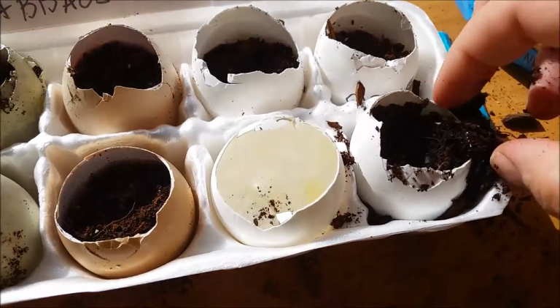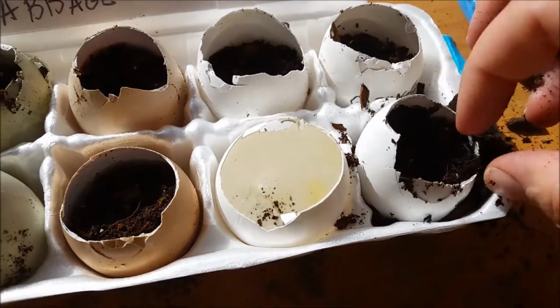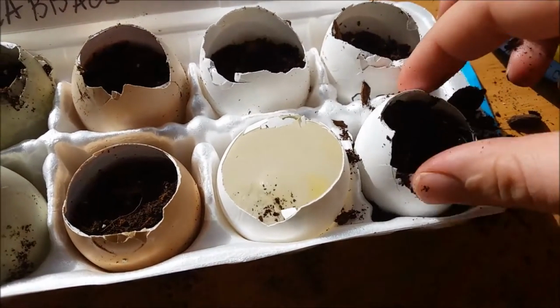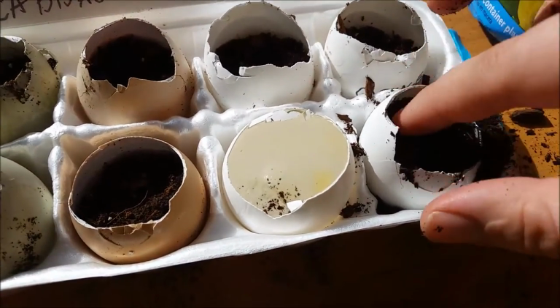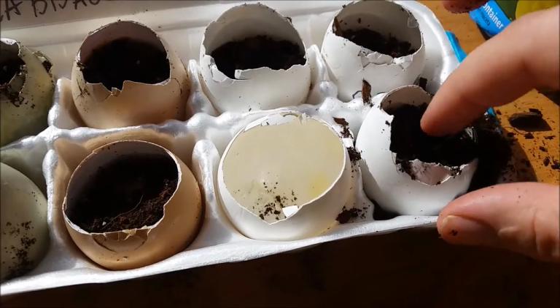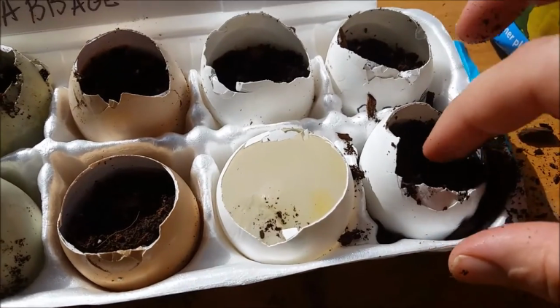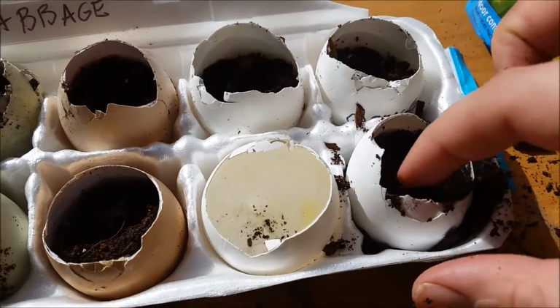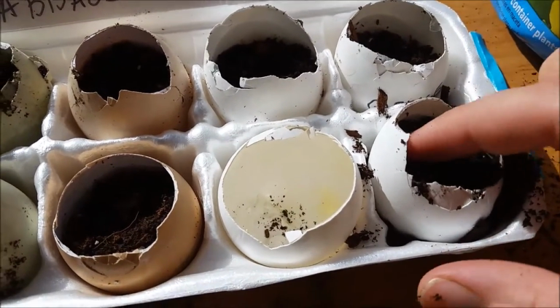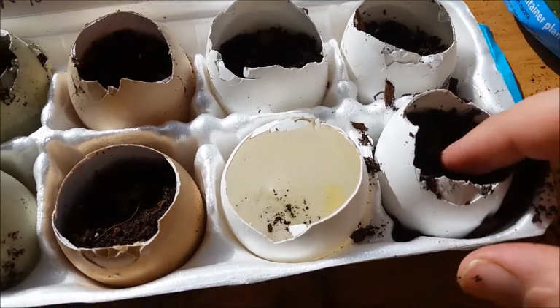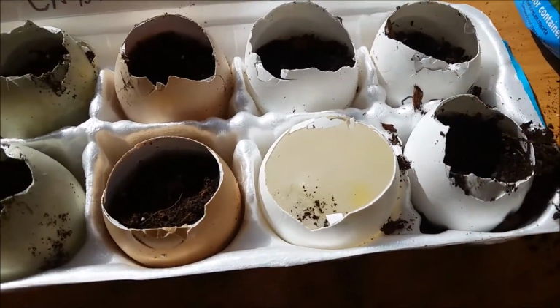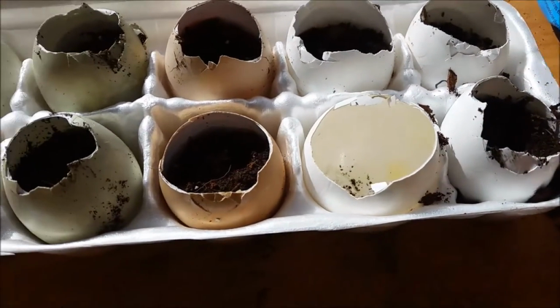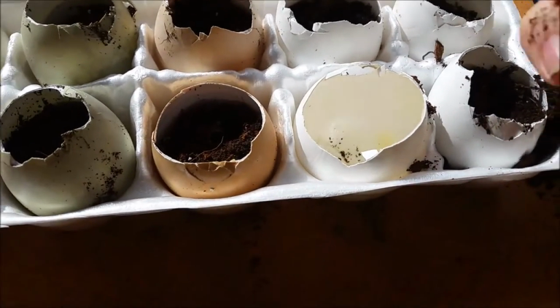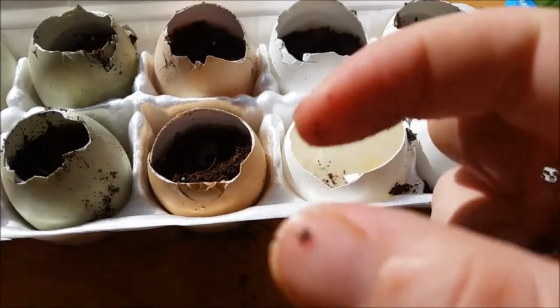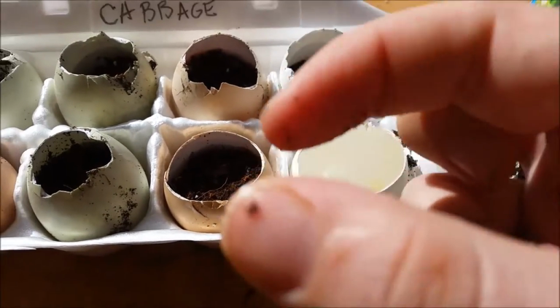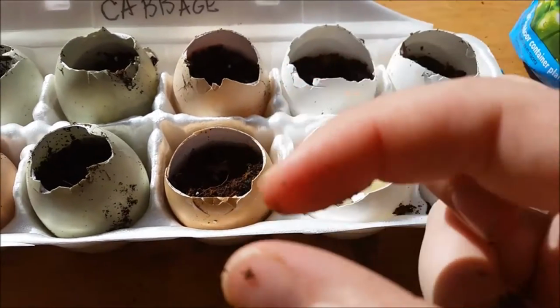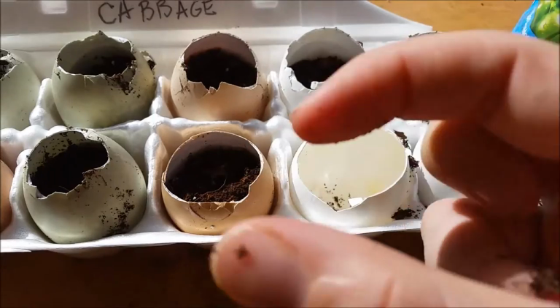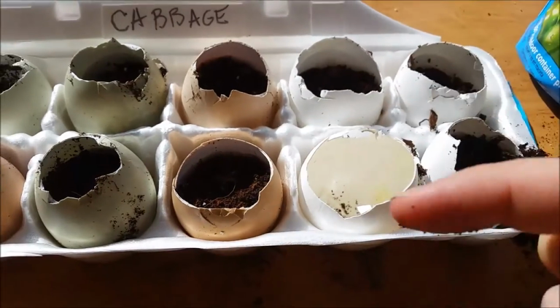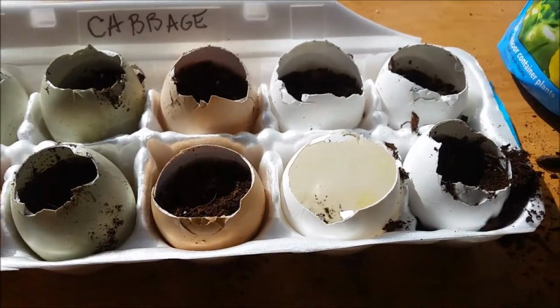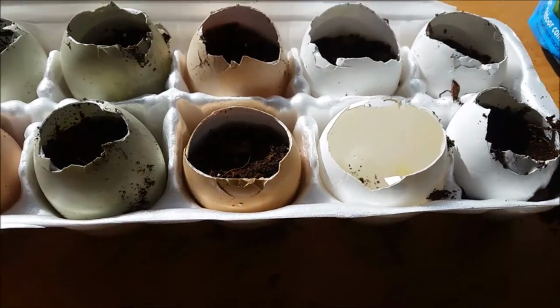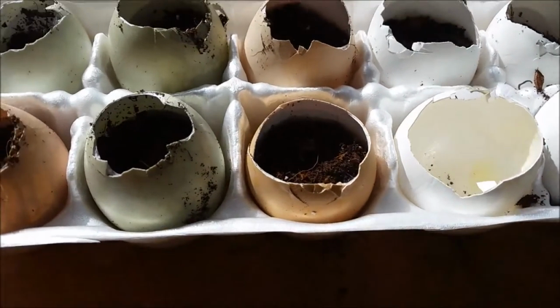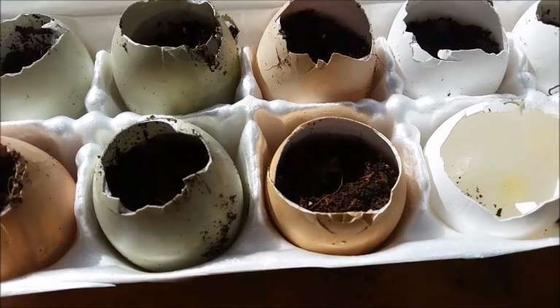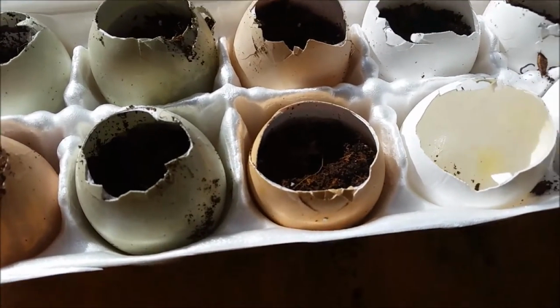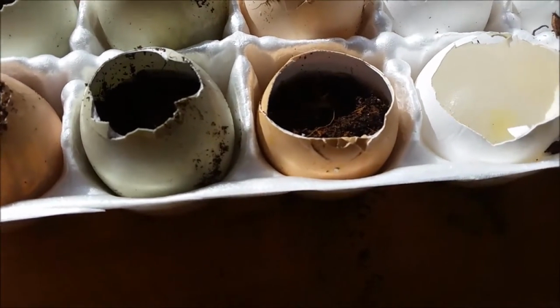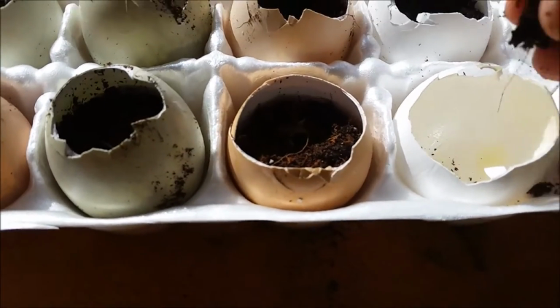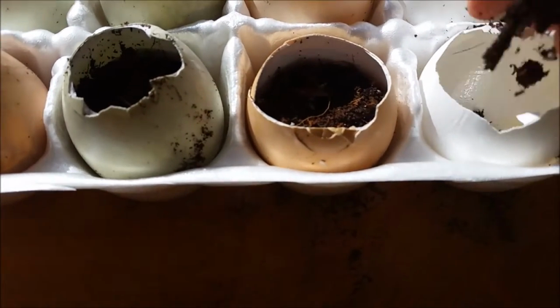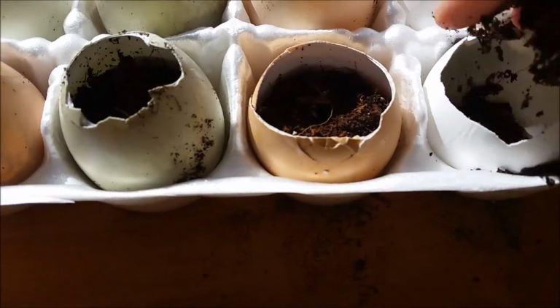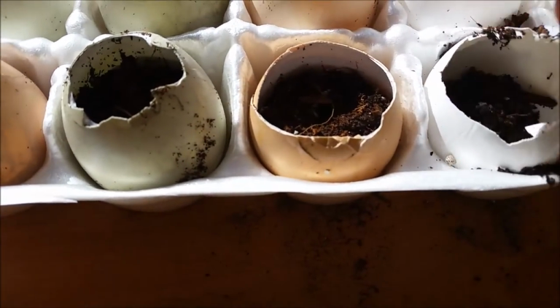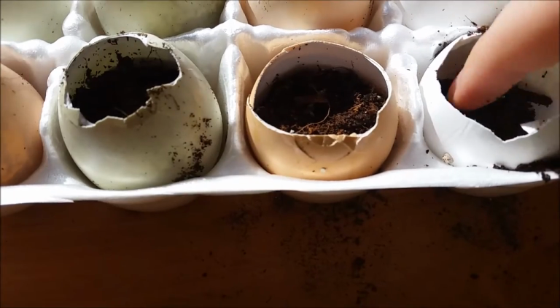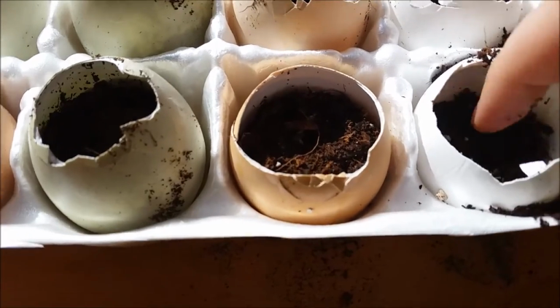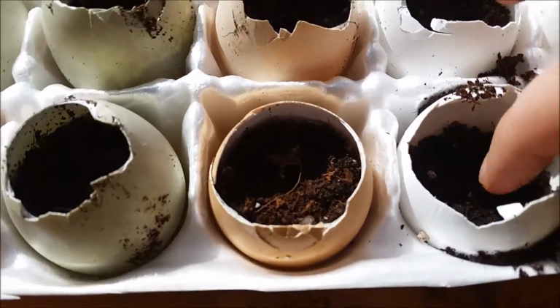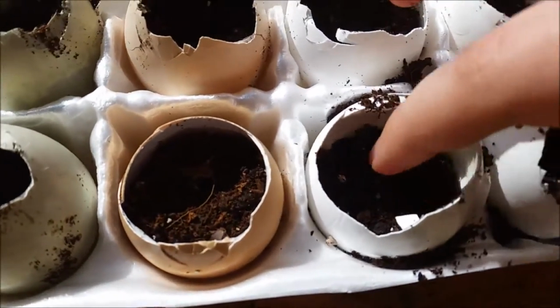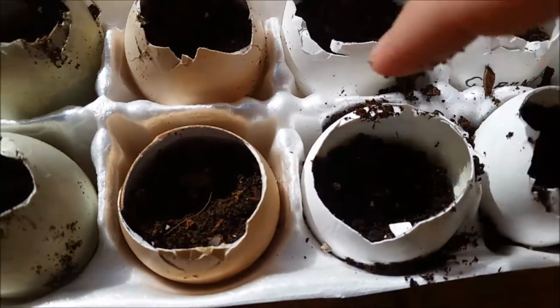You have to kind of spread it out a little bit in there, because the egg is not straight up and down — it's wider in the middle — so you've got to kind of push some of the soil towards the sides.